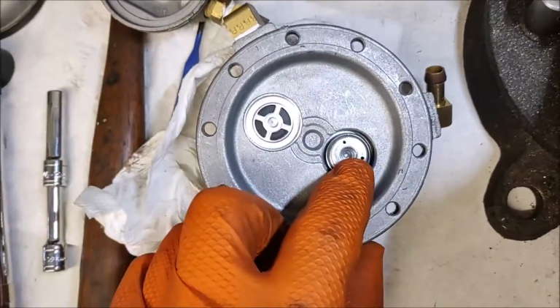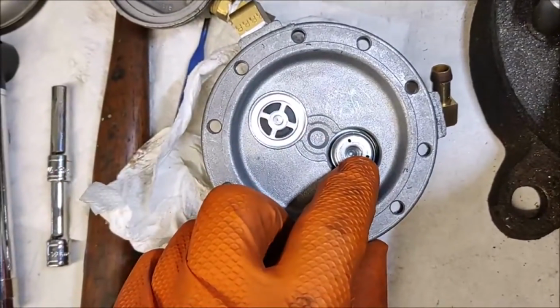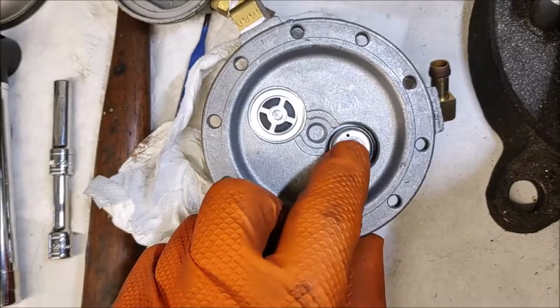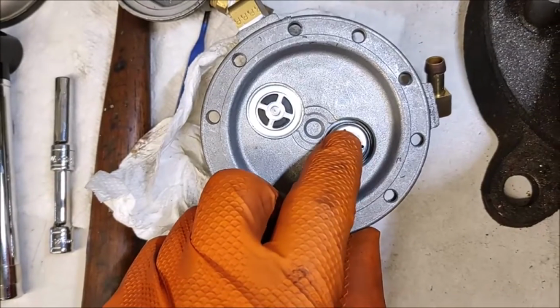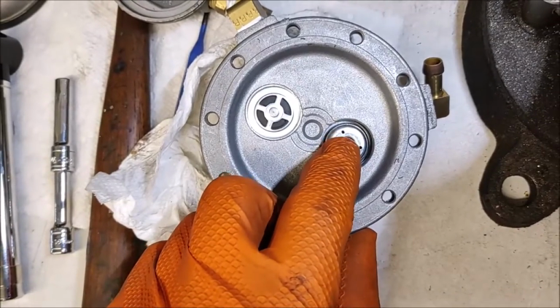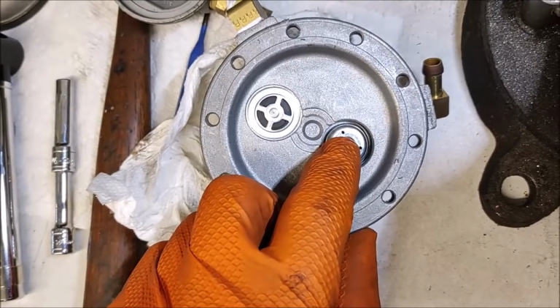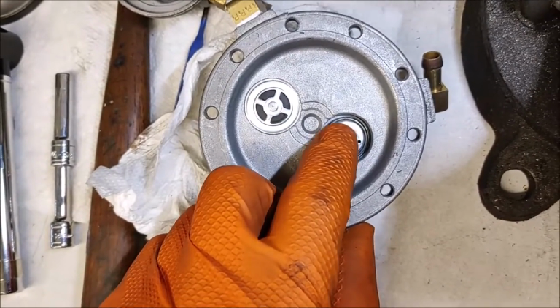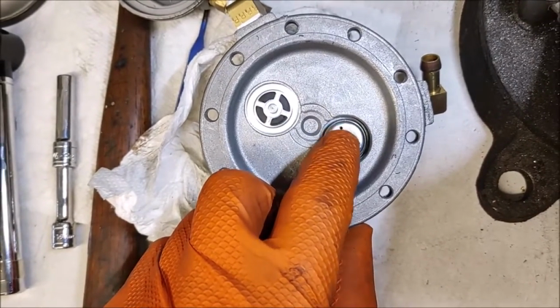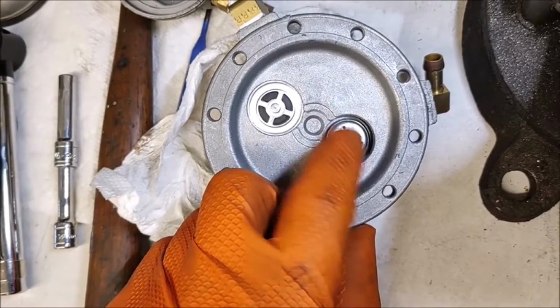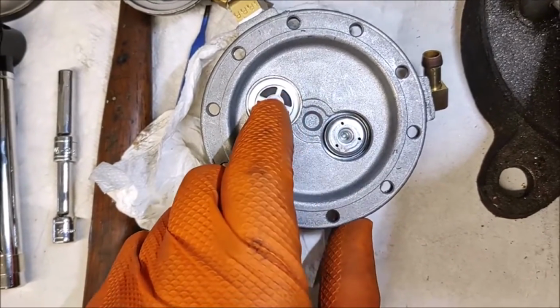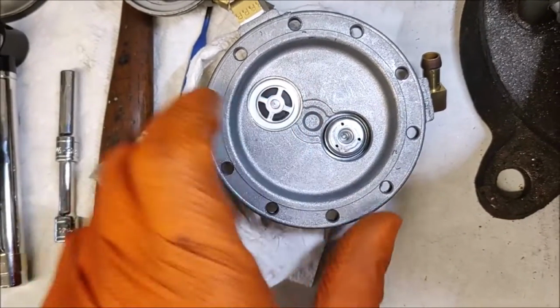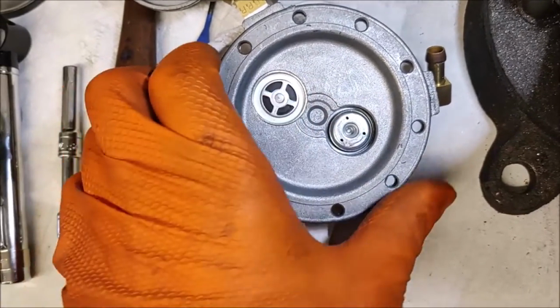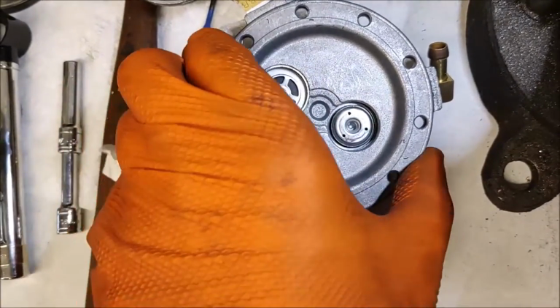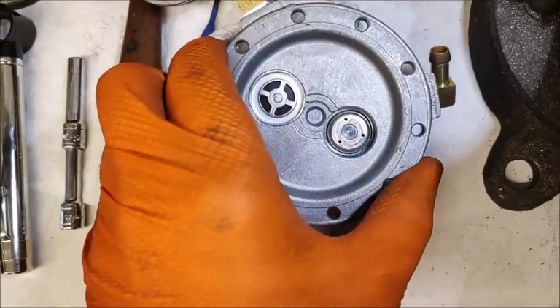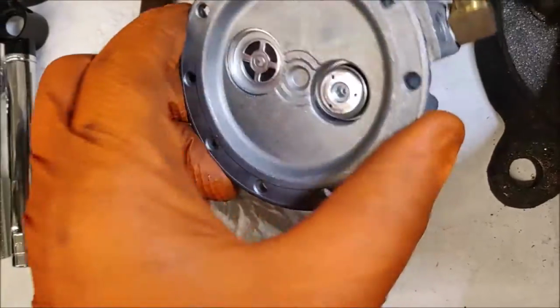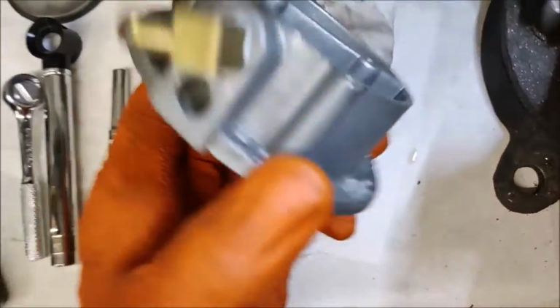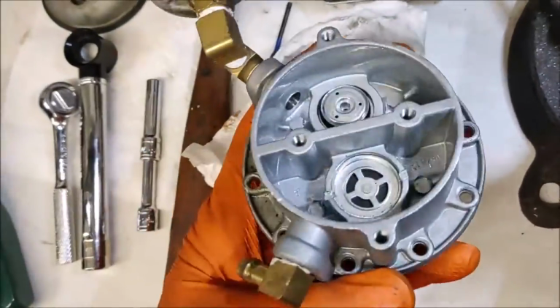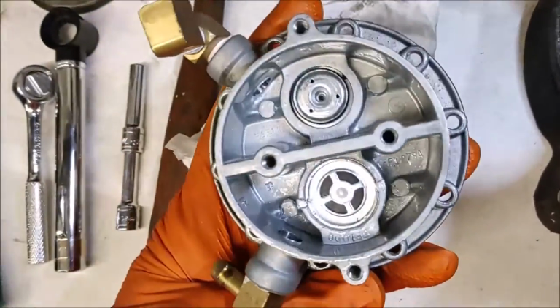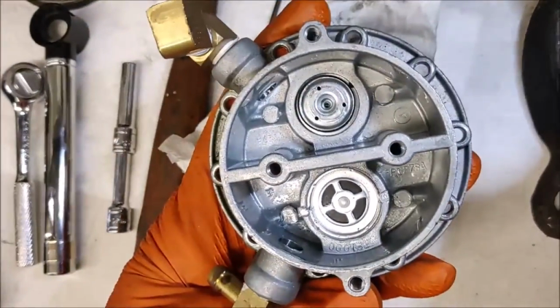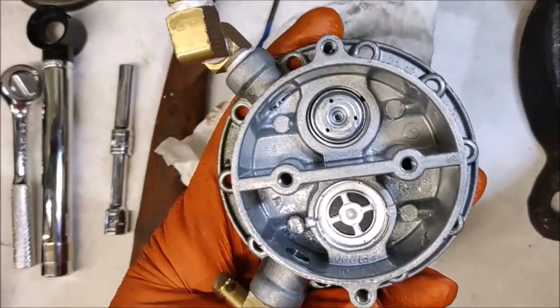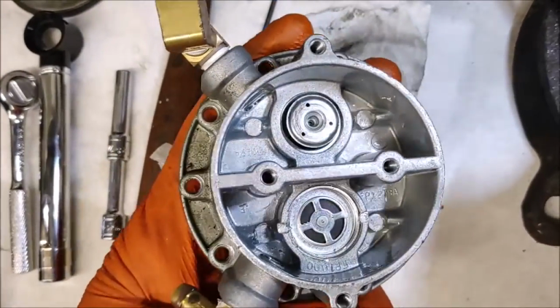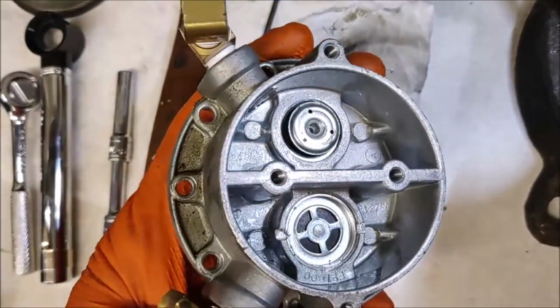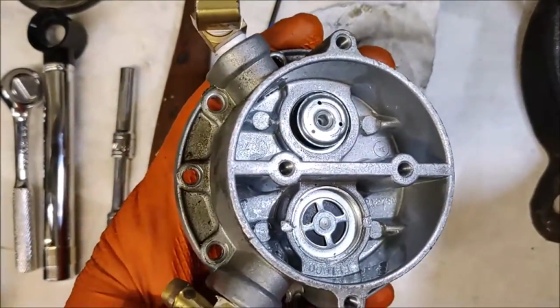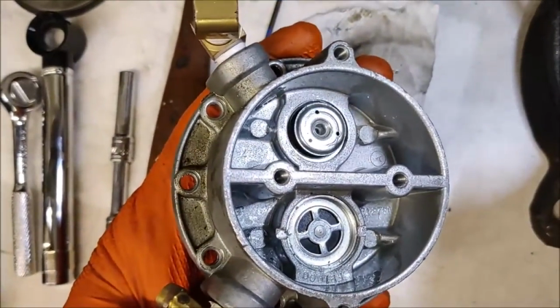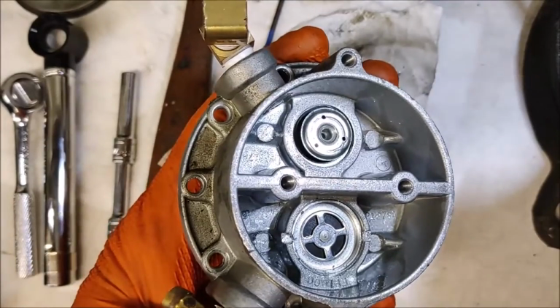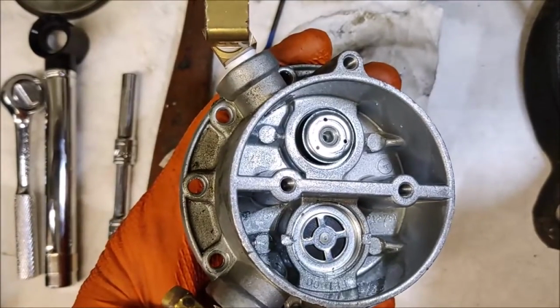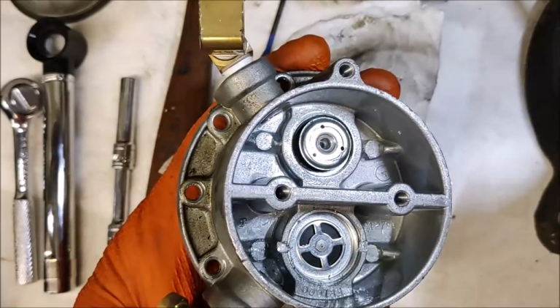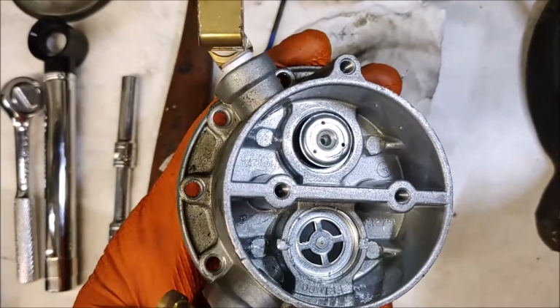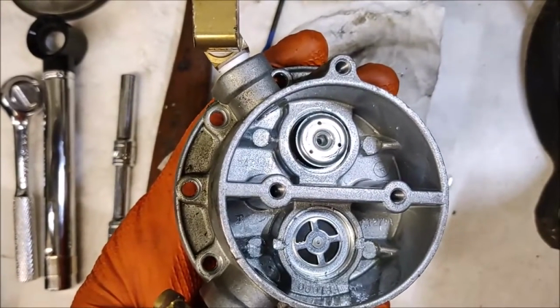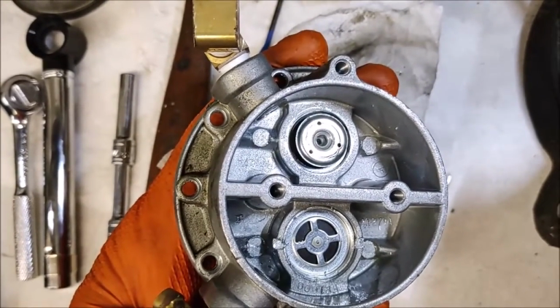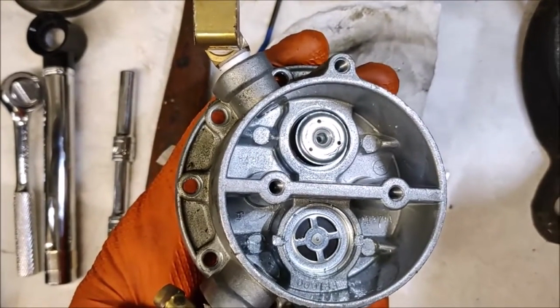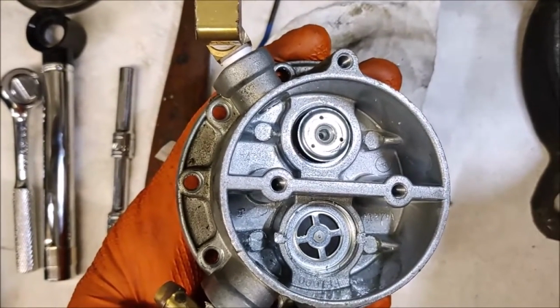You can see how this one looks — this is the one we peened in, so this is the inlet and this is the outlet. You can see they're identical, just in different directions.